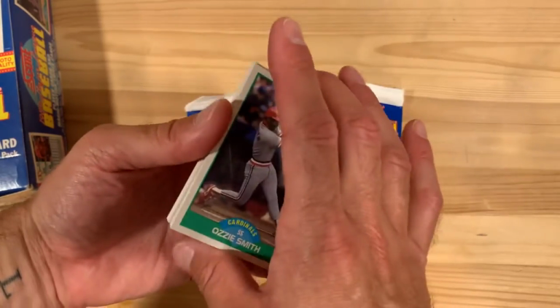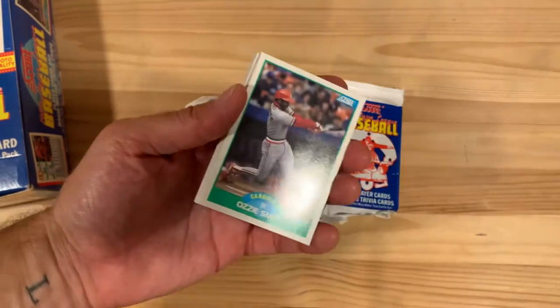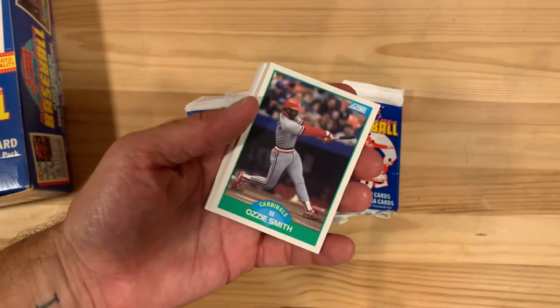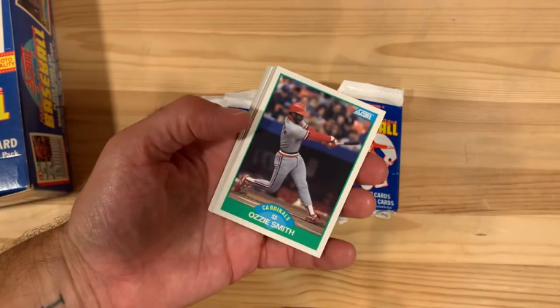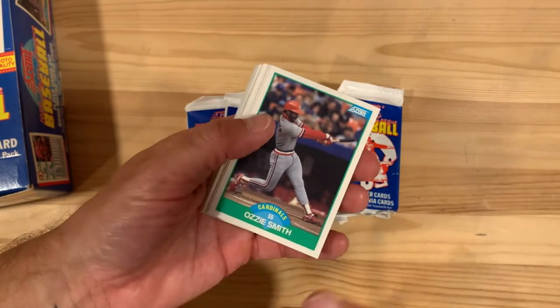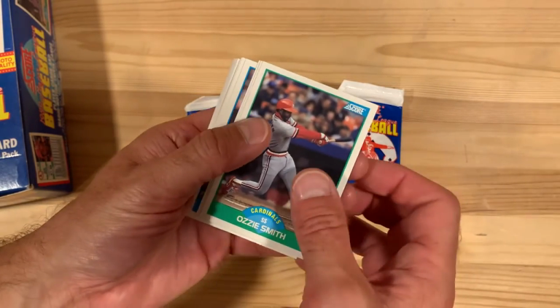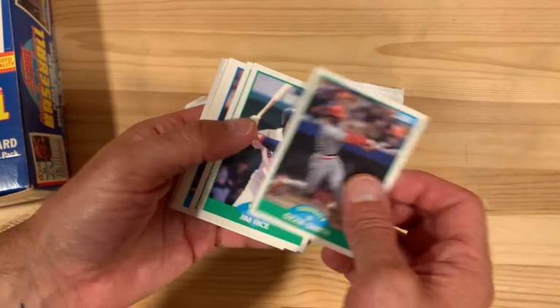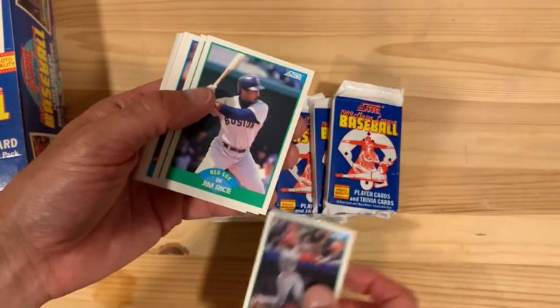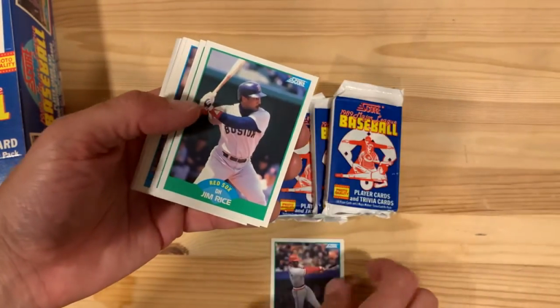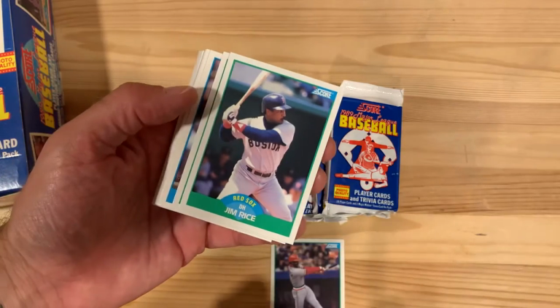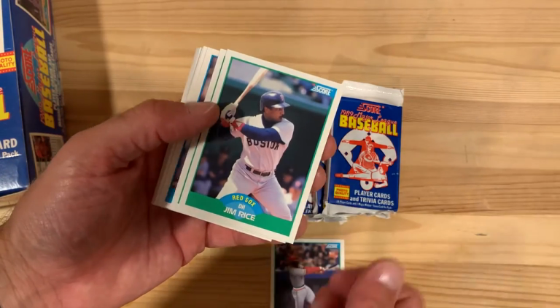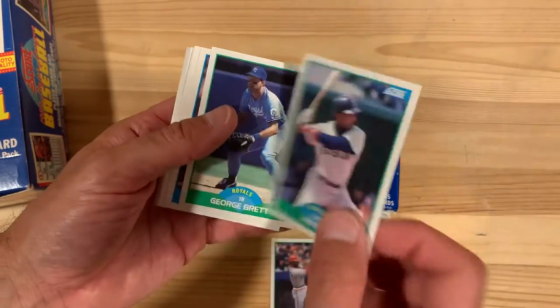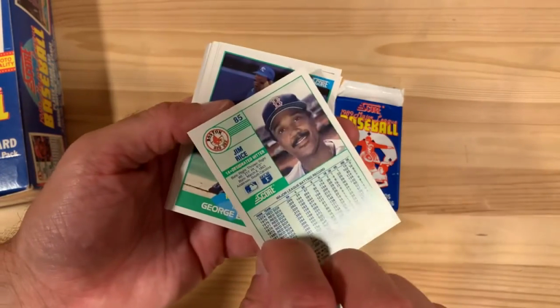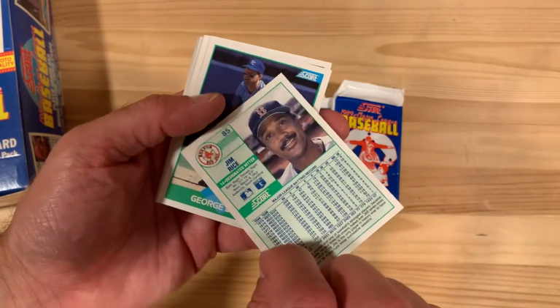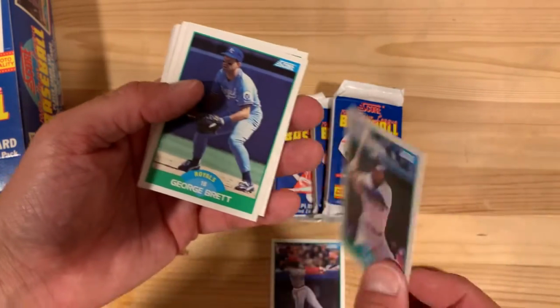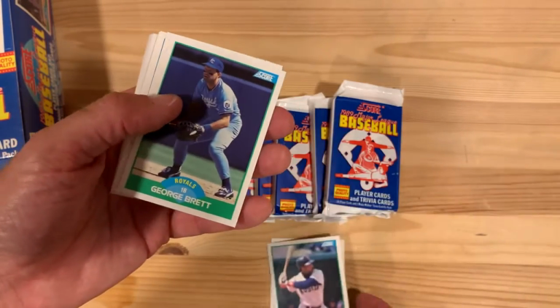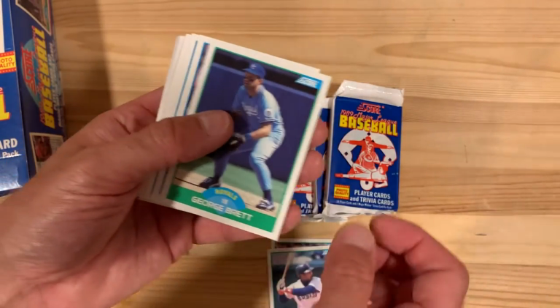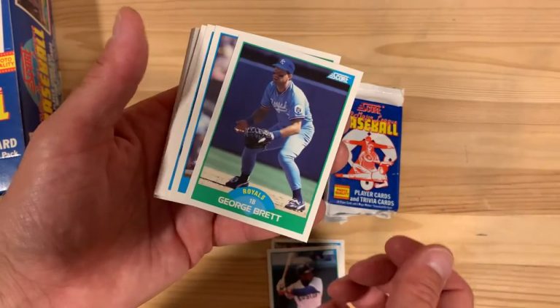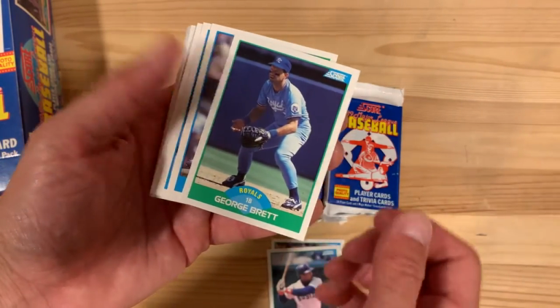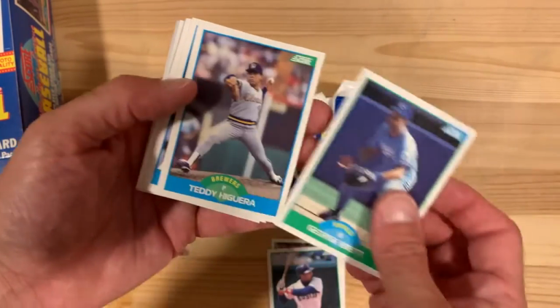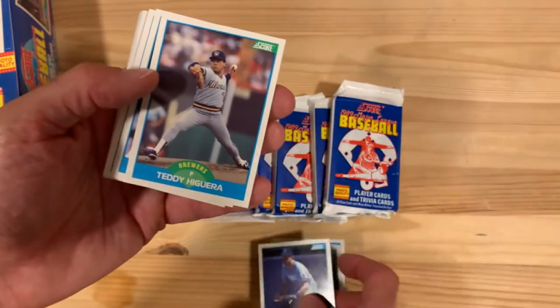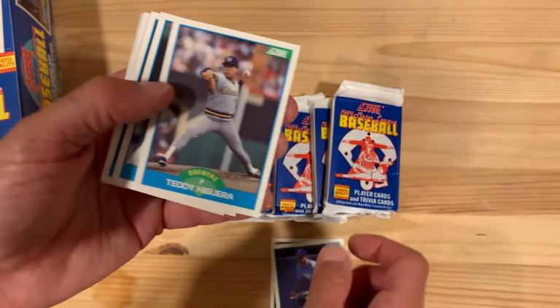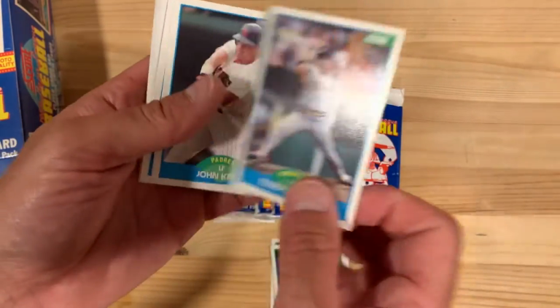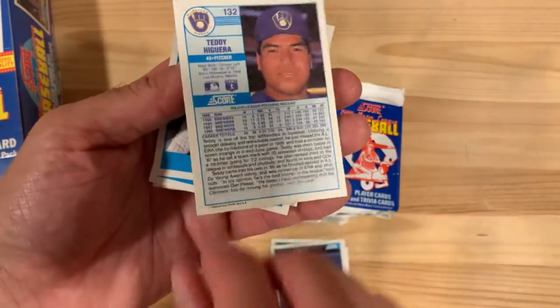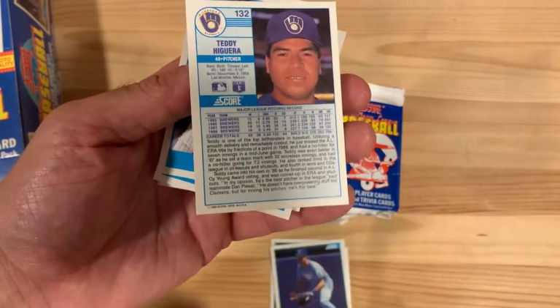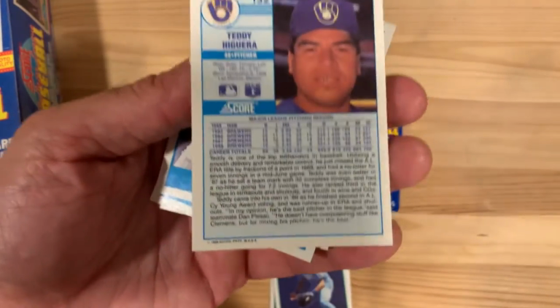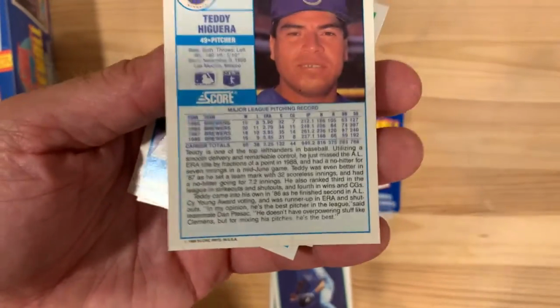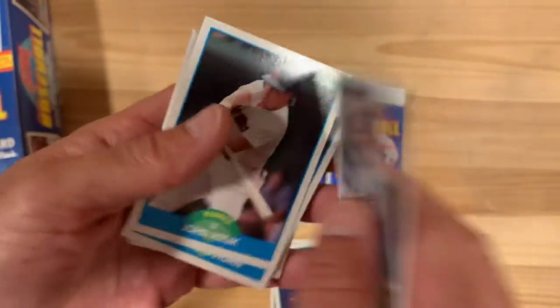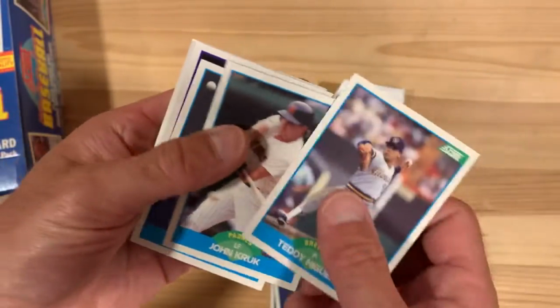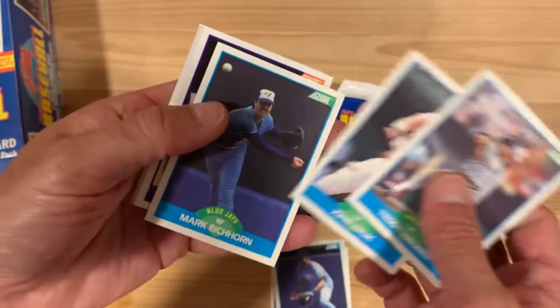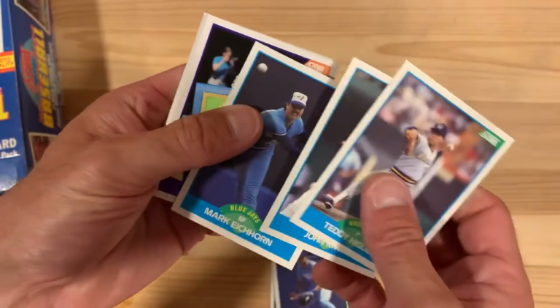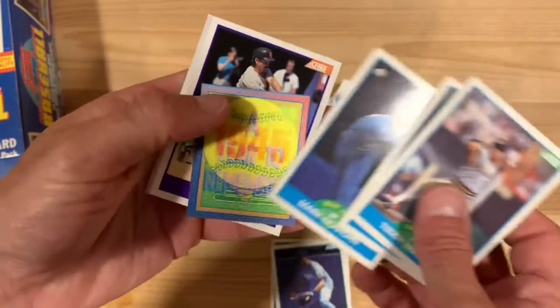But look, we're off to a good start with Ozzie Smith in the very first pull, and Jim Rice as number two, and George Brett as number three. Holy cow. It's a really good start here.